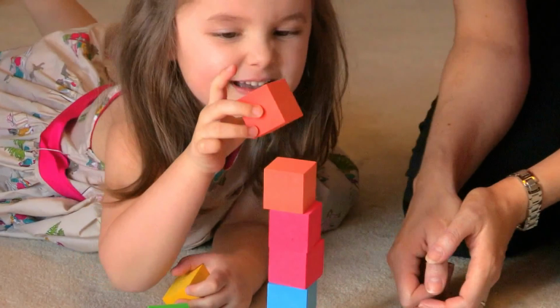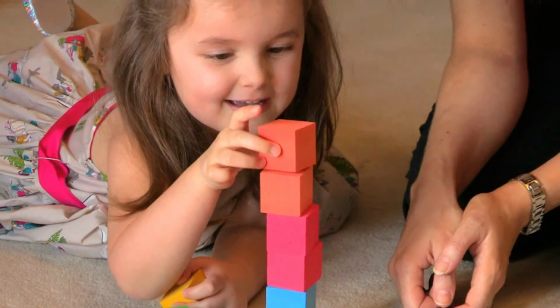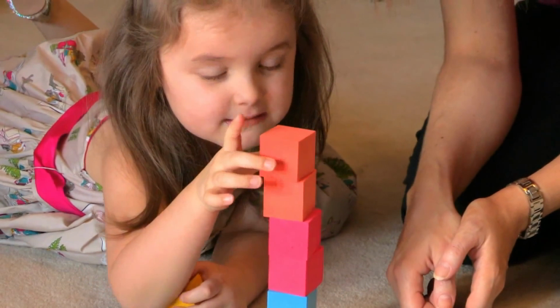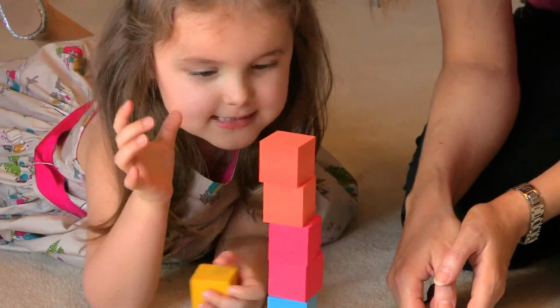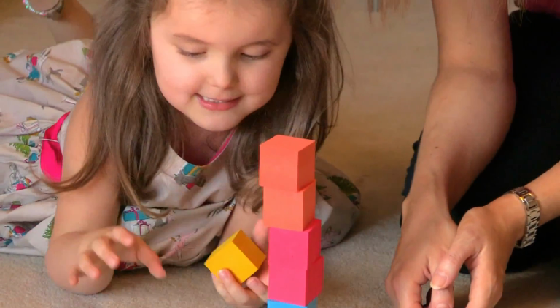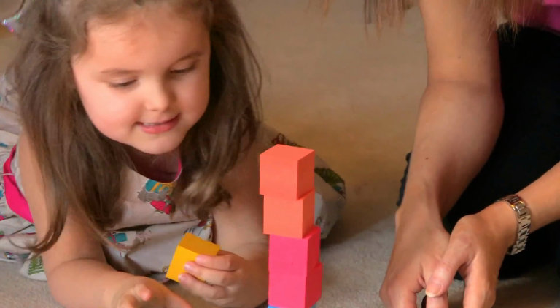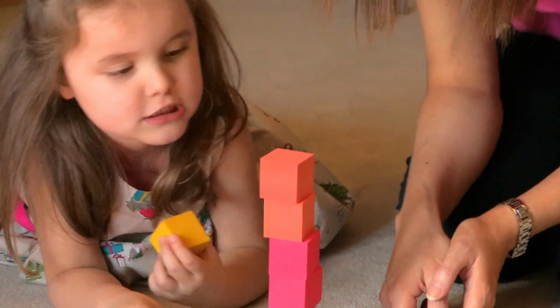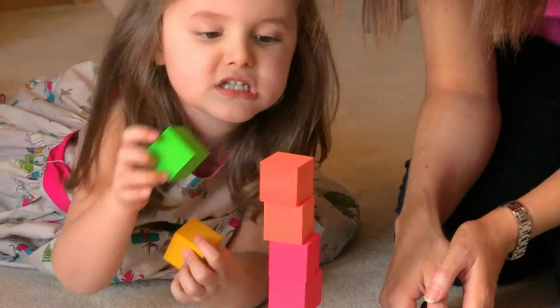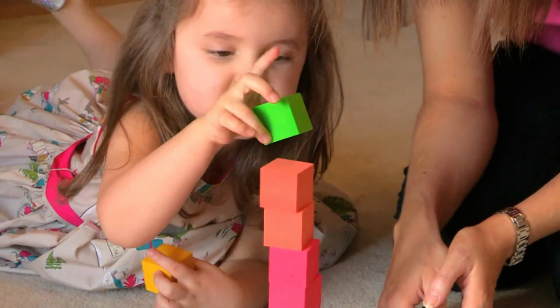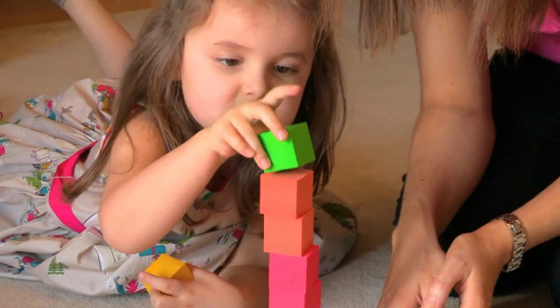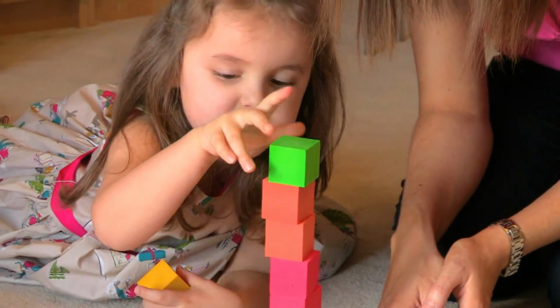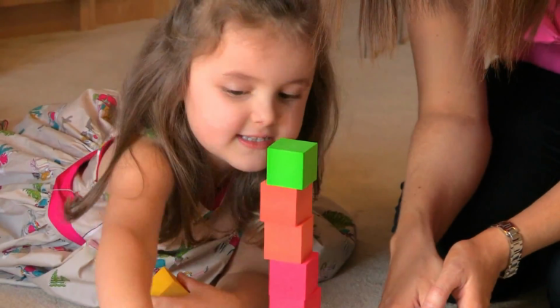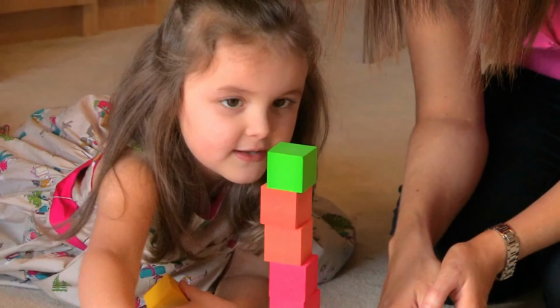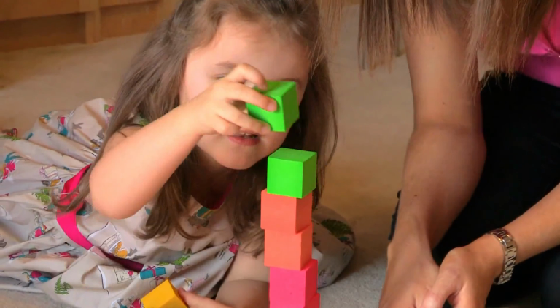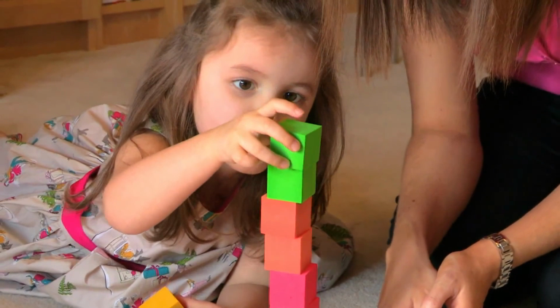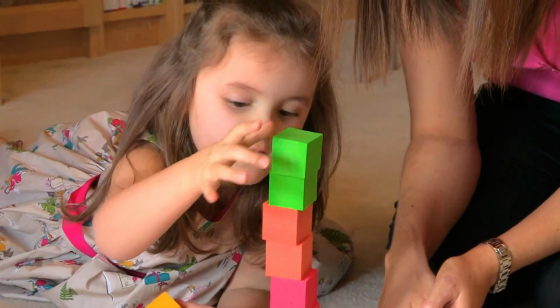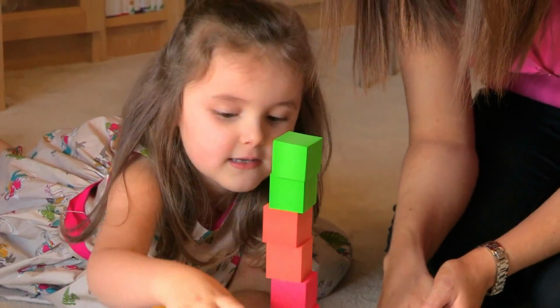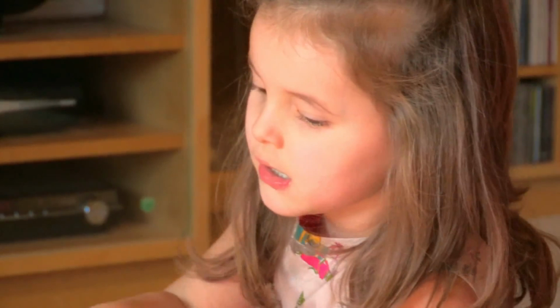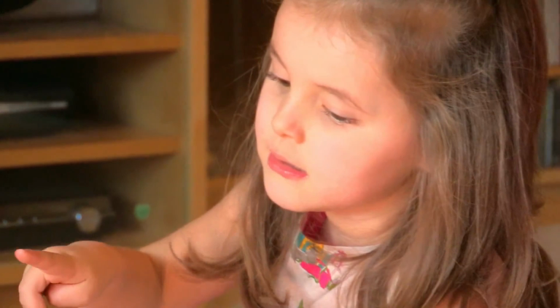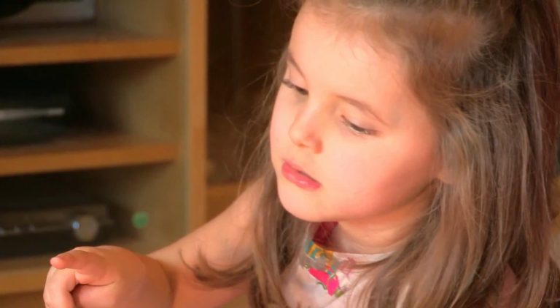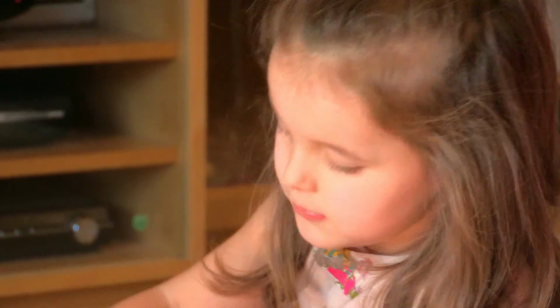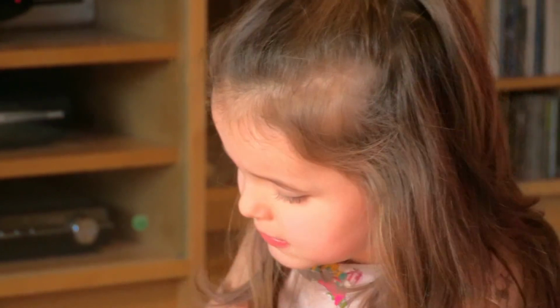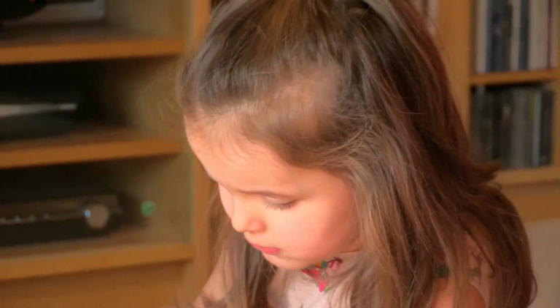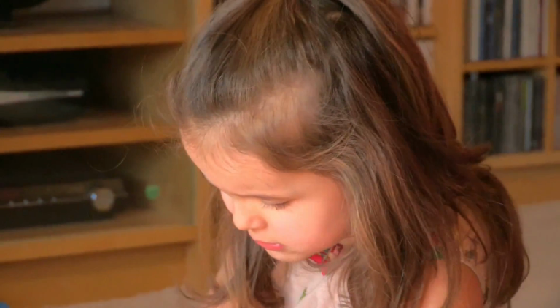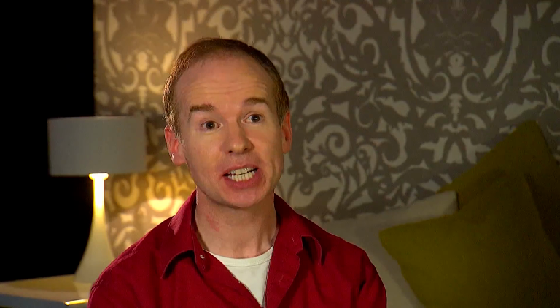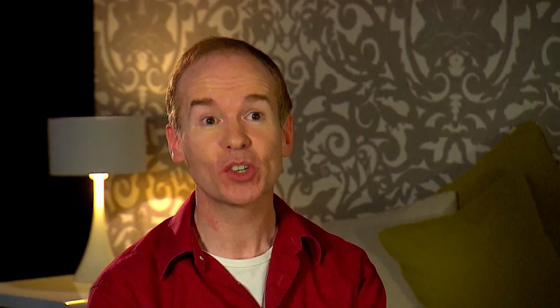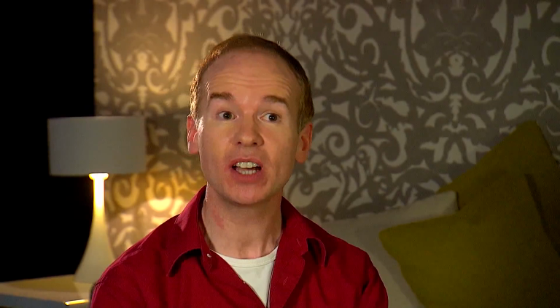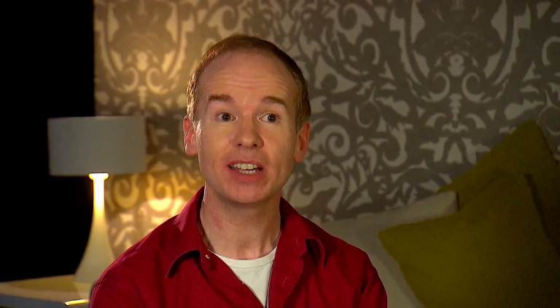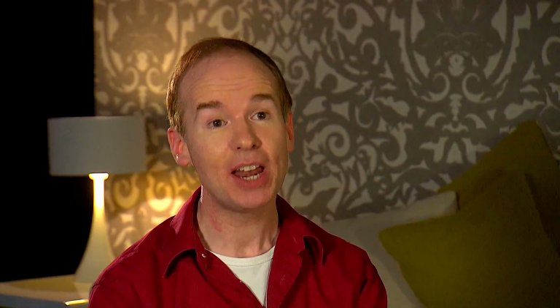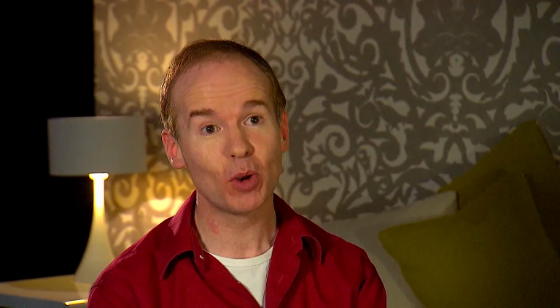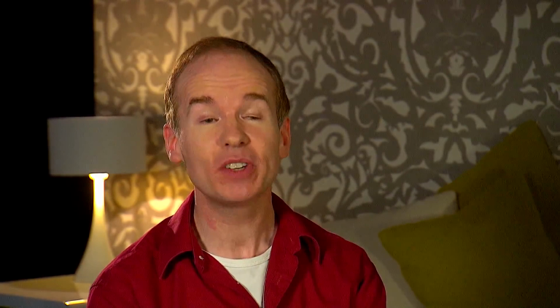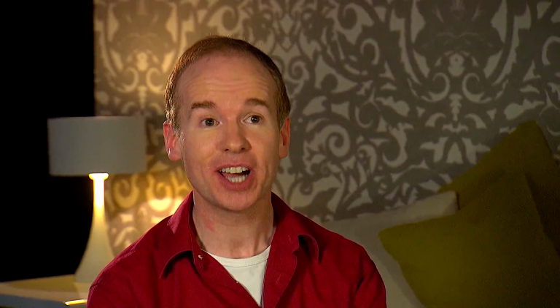An excellent way of doing this is by building a tower of ten building blocks. You can investigate all the different ways of making ten — you could have six blocks of one colour and four blocks of a different colour.